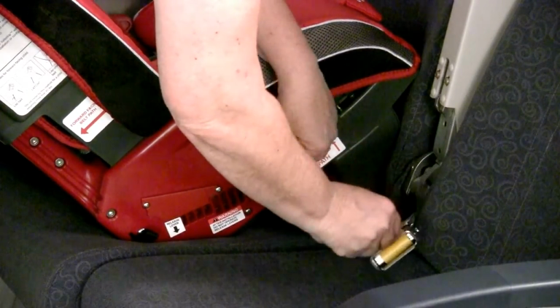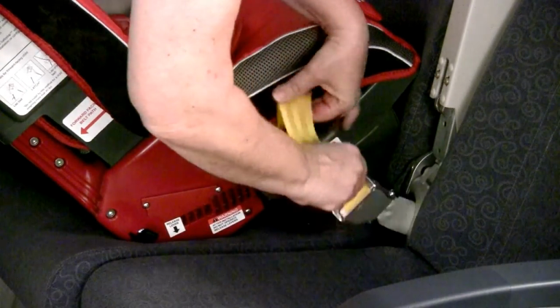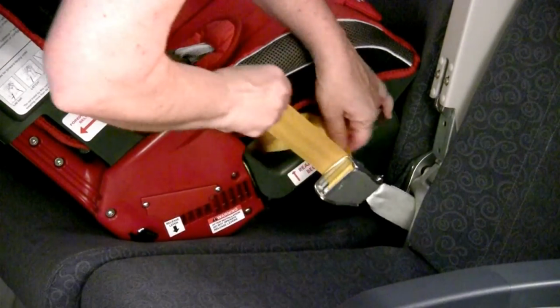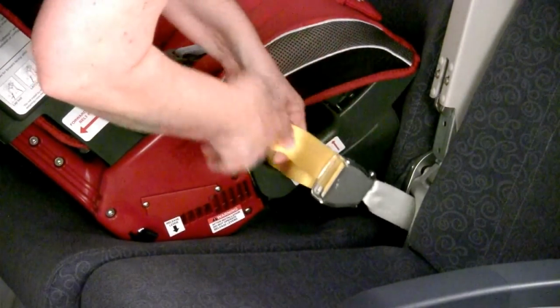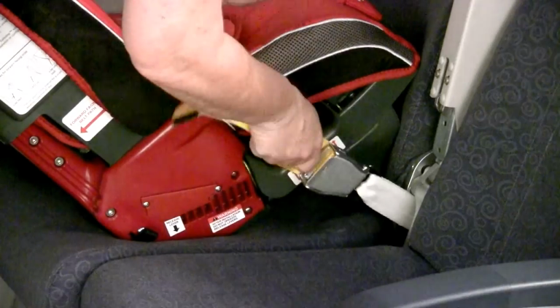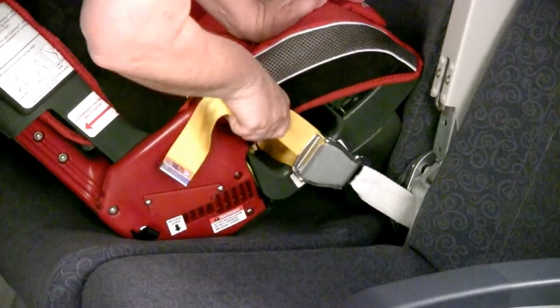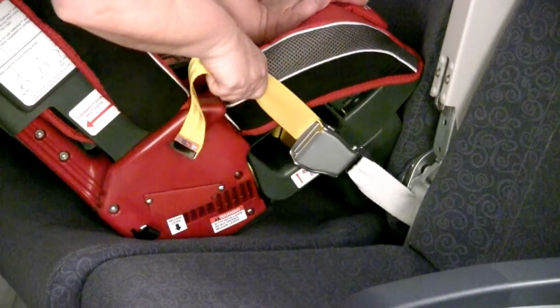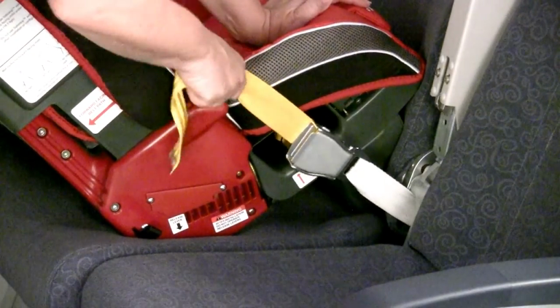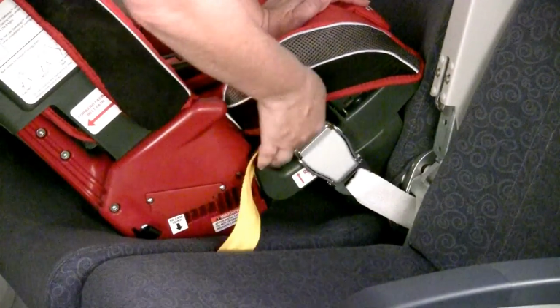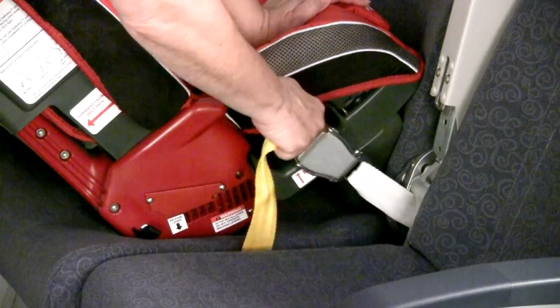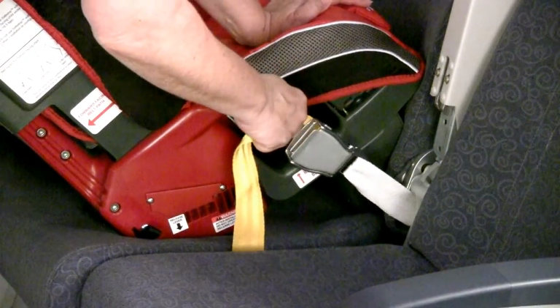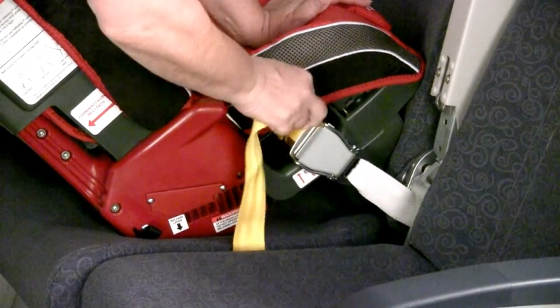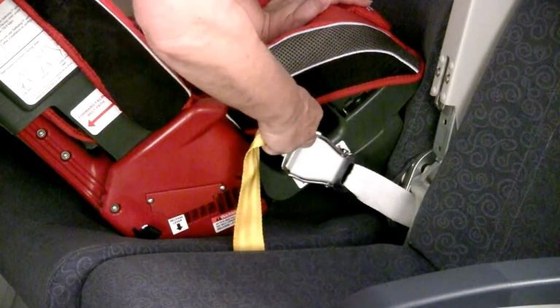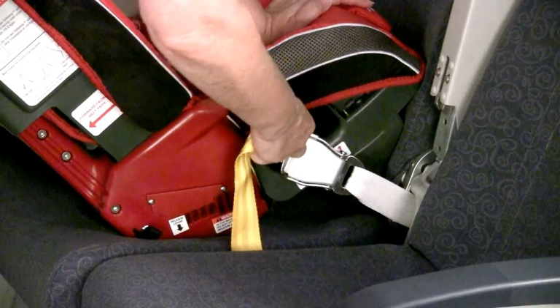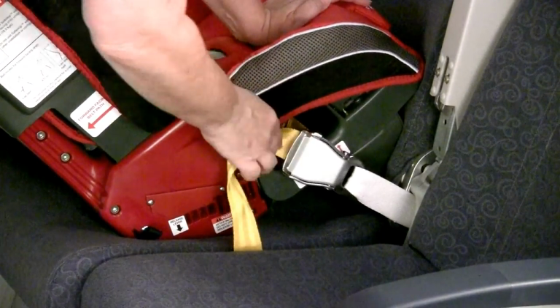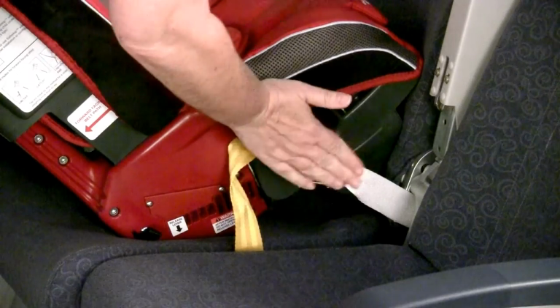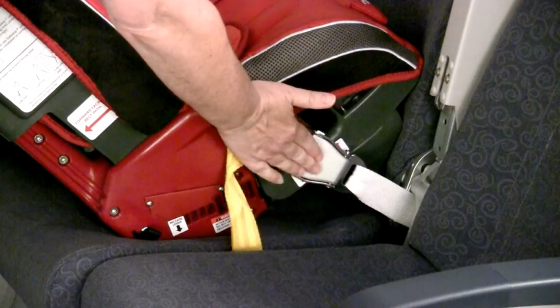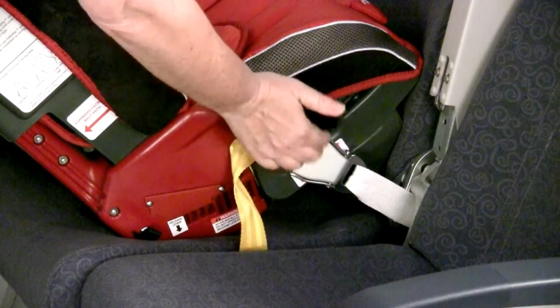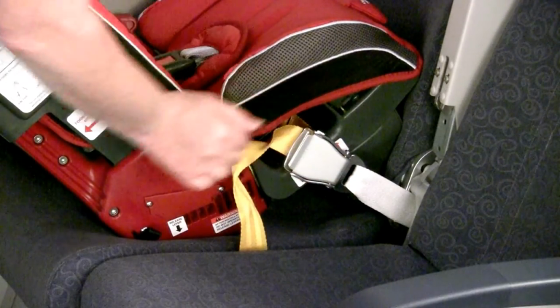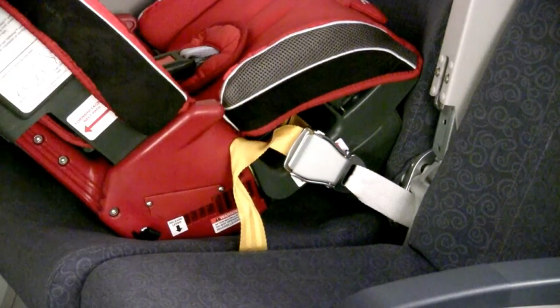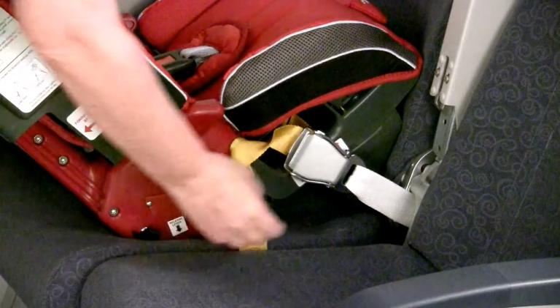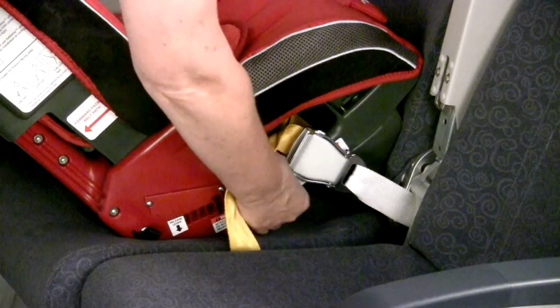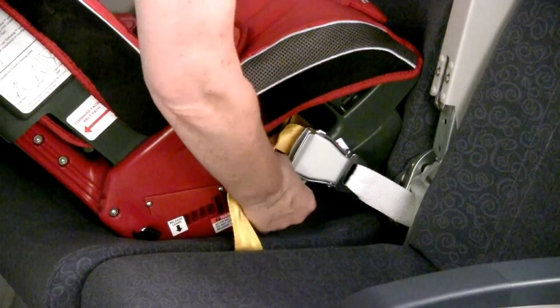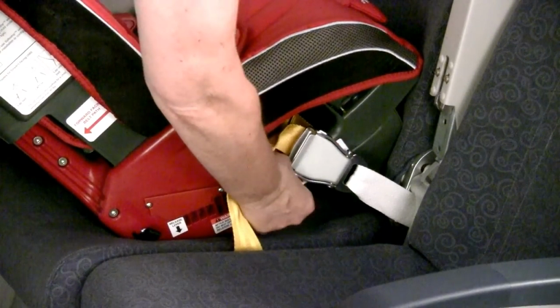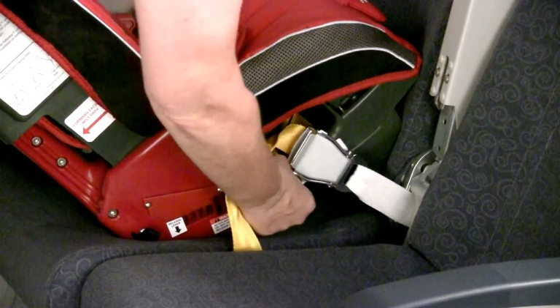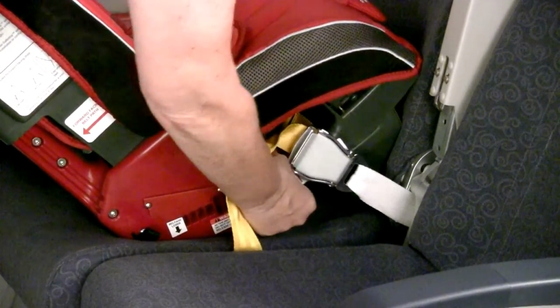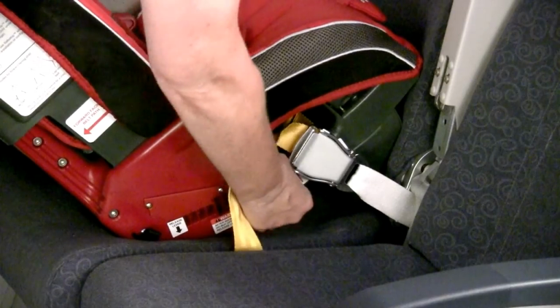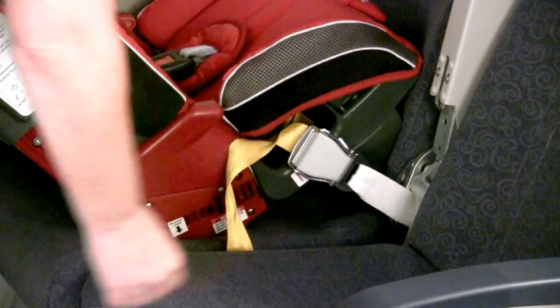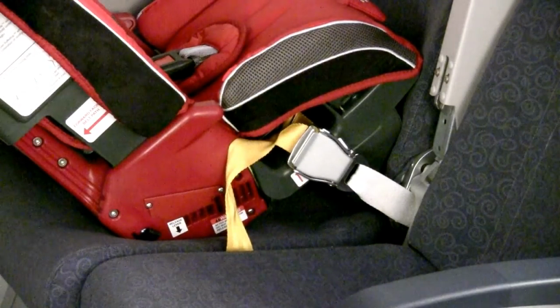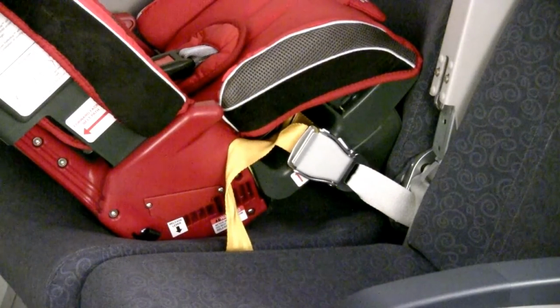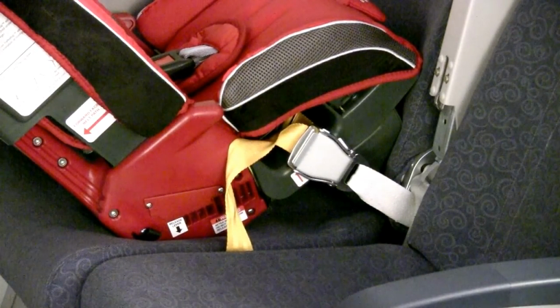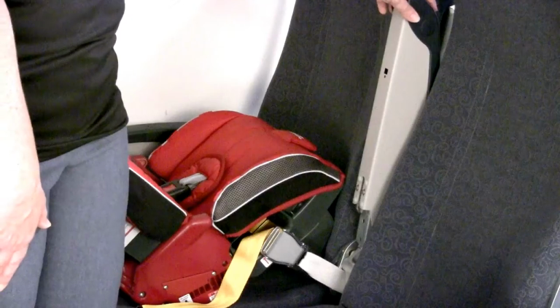Next, go ahead and push down with one hand, remove all the slack so the lap portion is tightening down, and then check at the belt path for a tight fit. It should move less than an inch side to side and front to back.